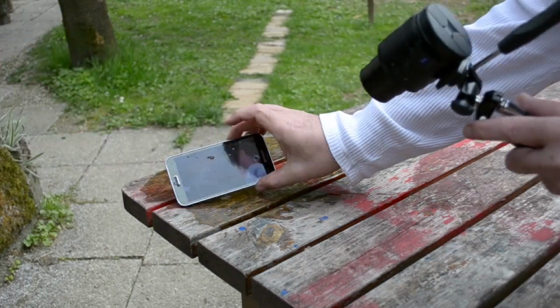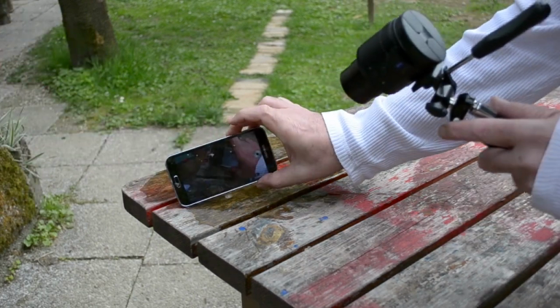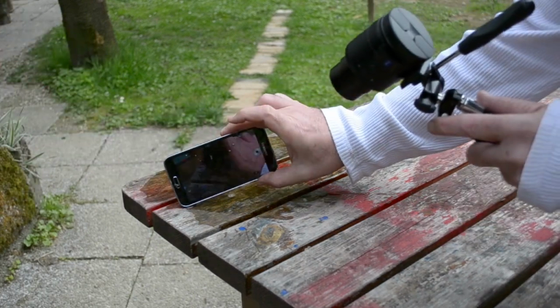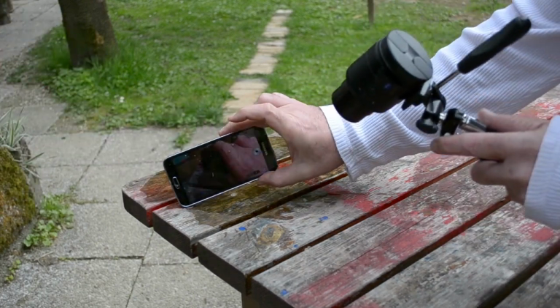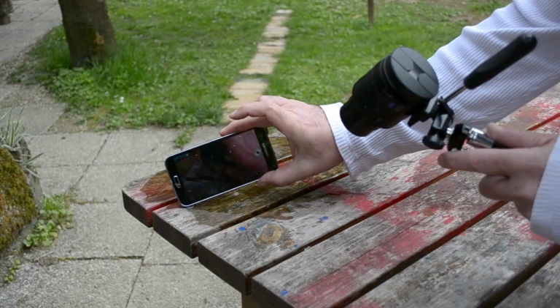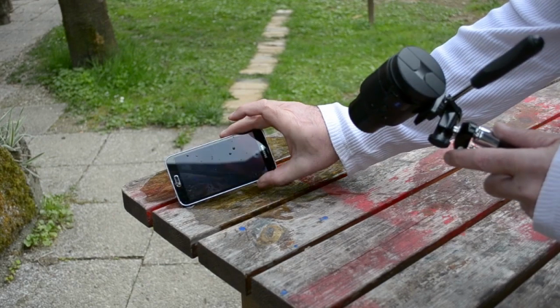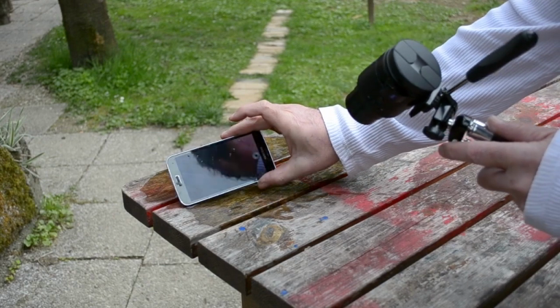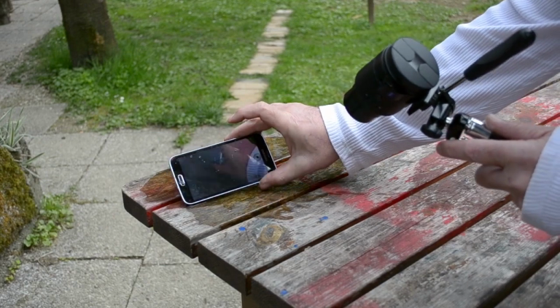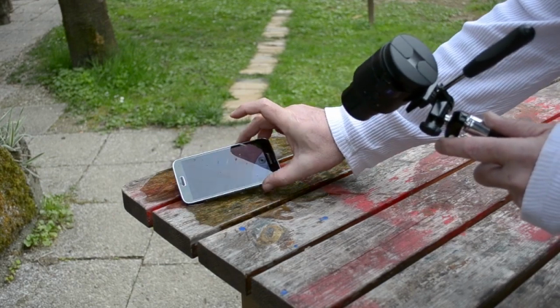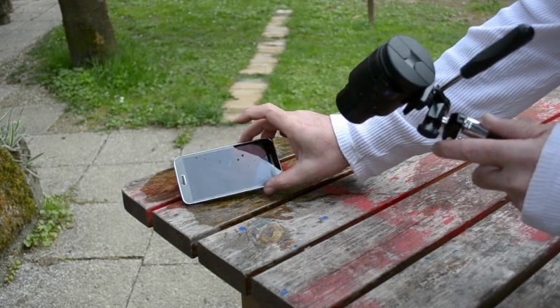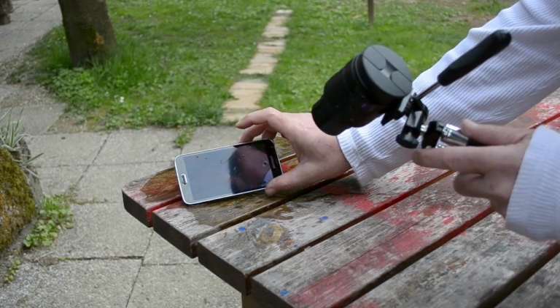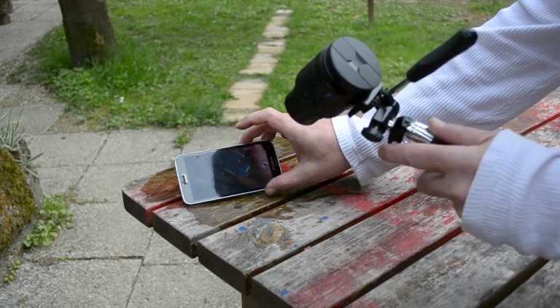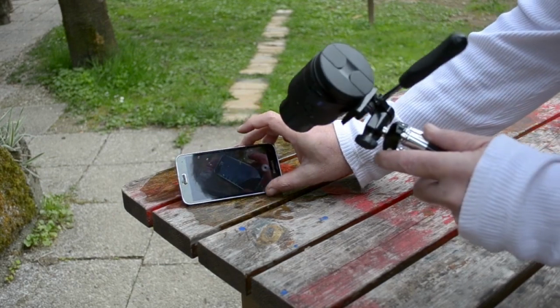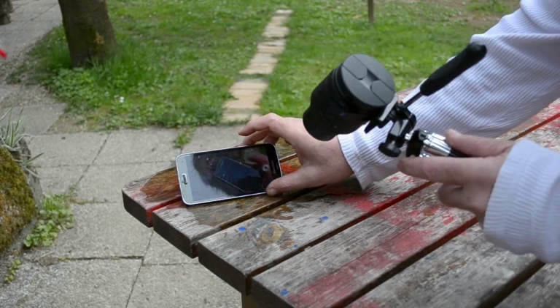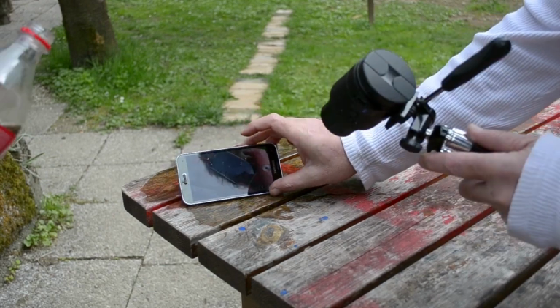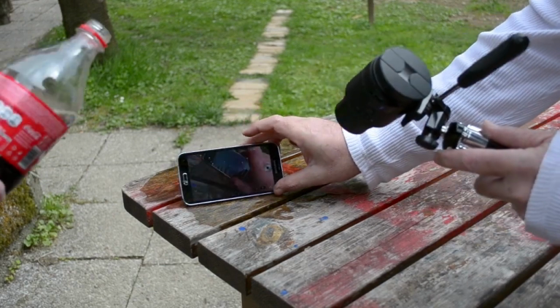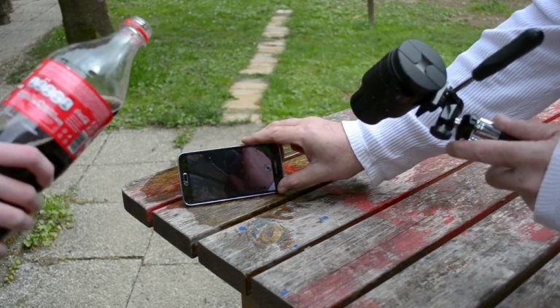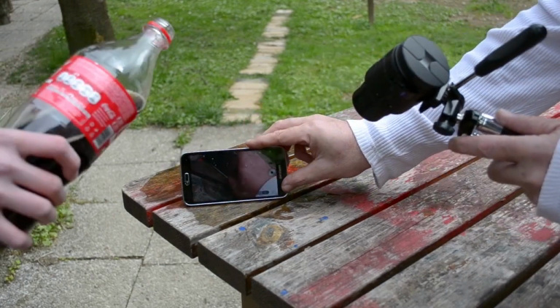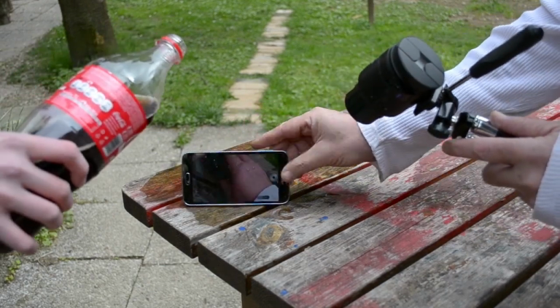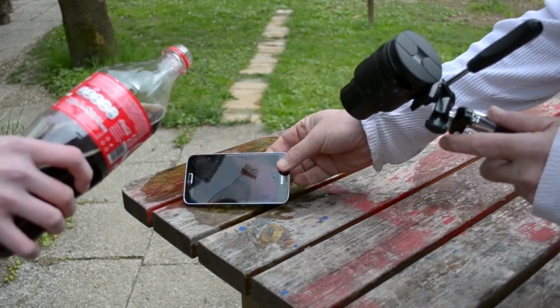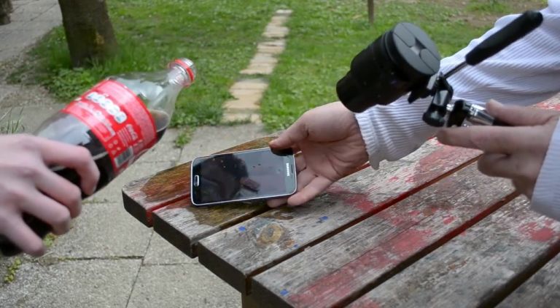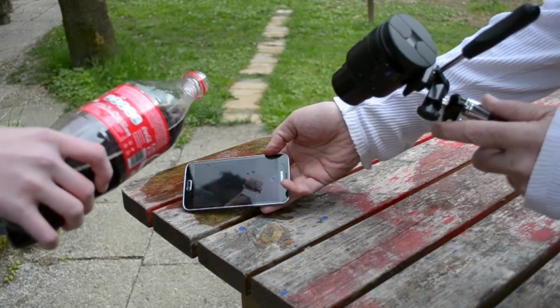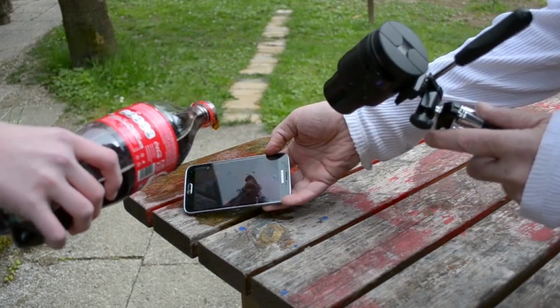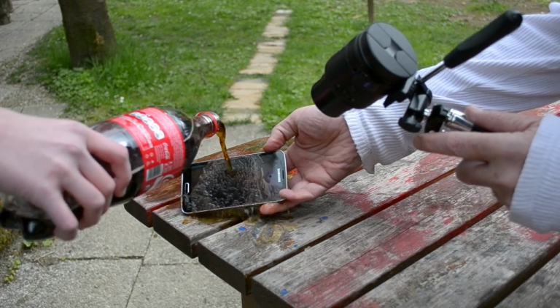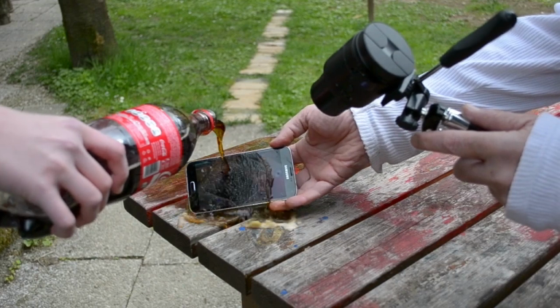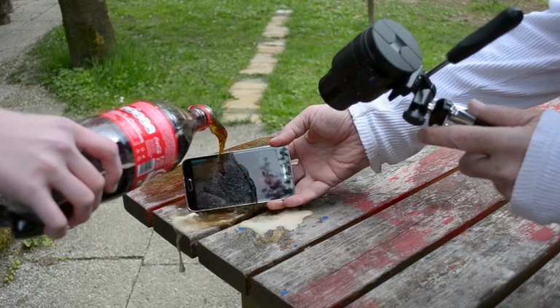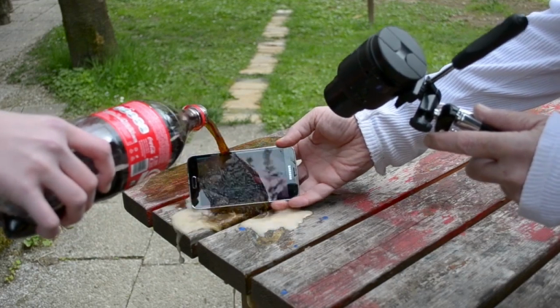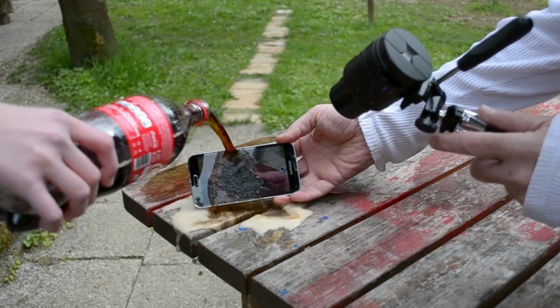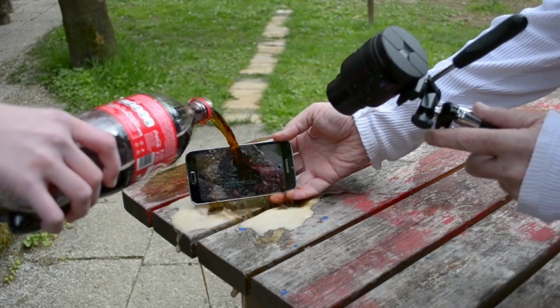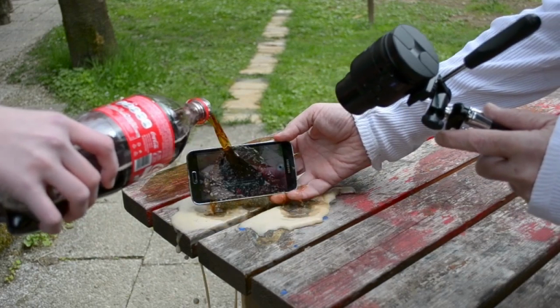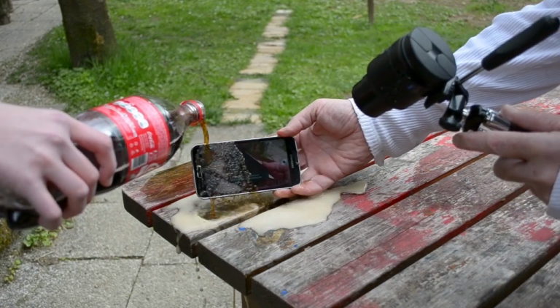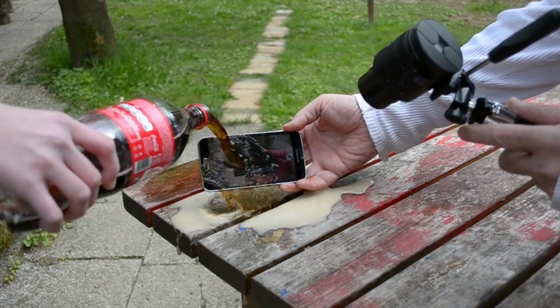So as you guys can see over here, the Samsung Galaxy S5 is handling a bottle of Coke like a champ. But let's continue and see if that will change.